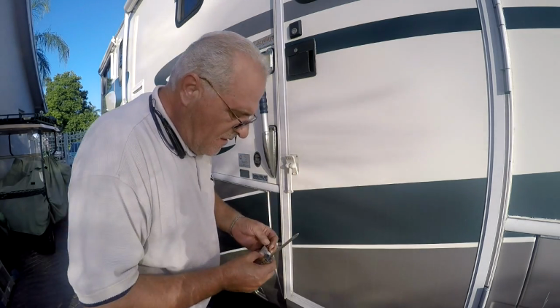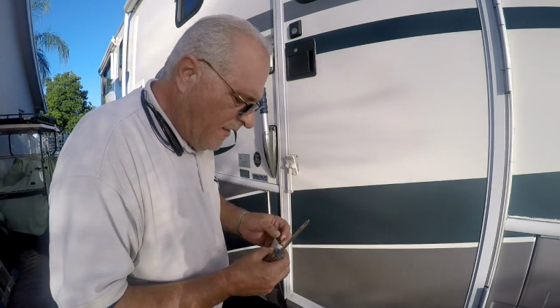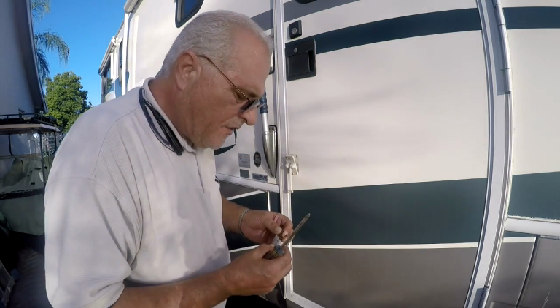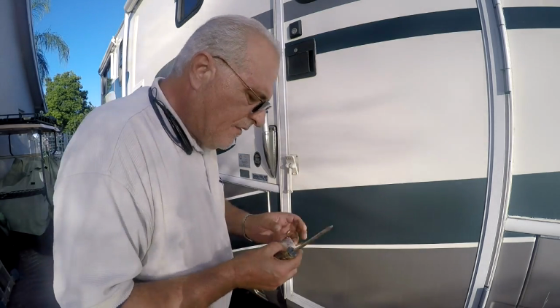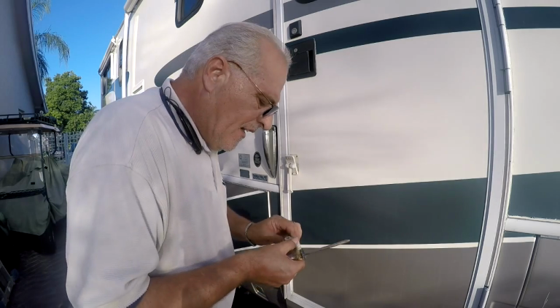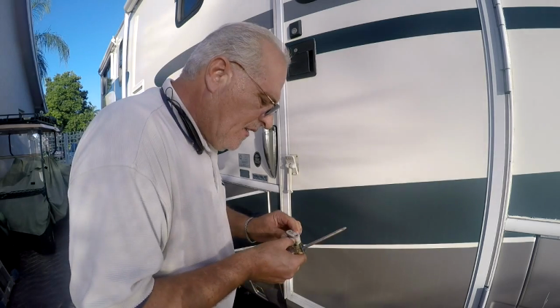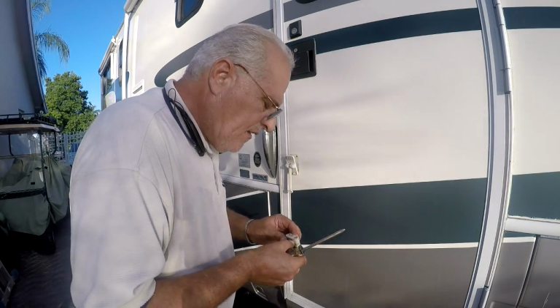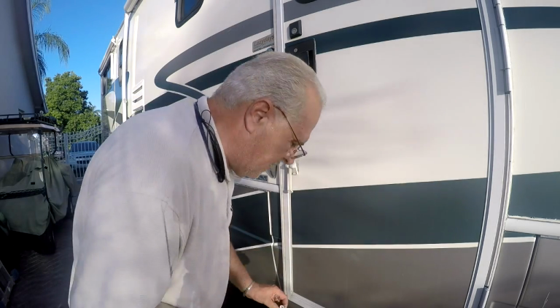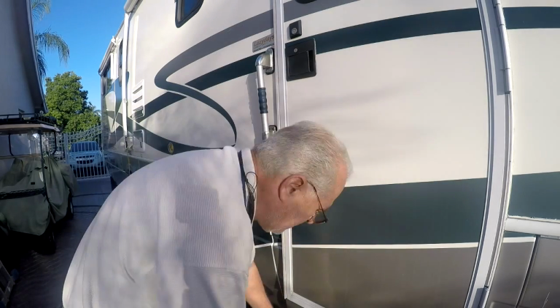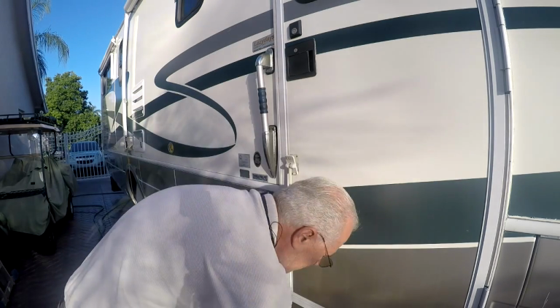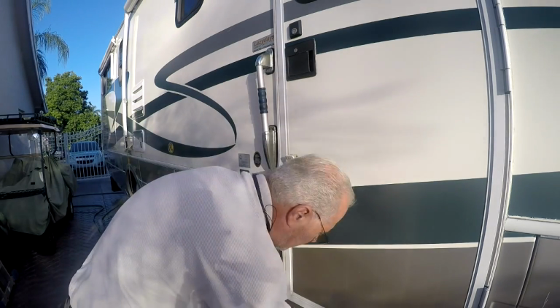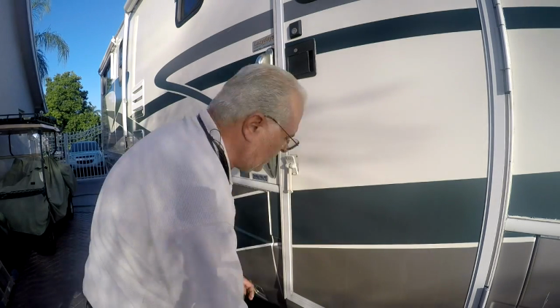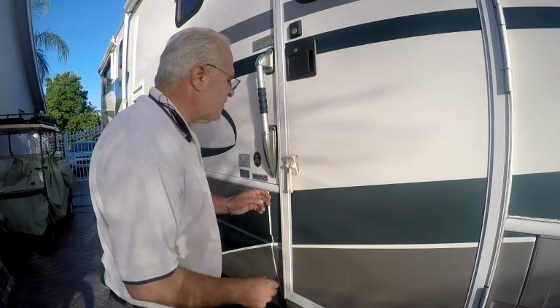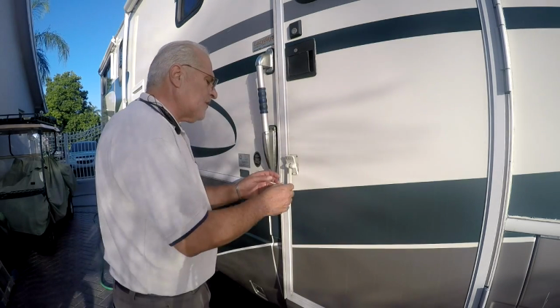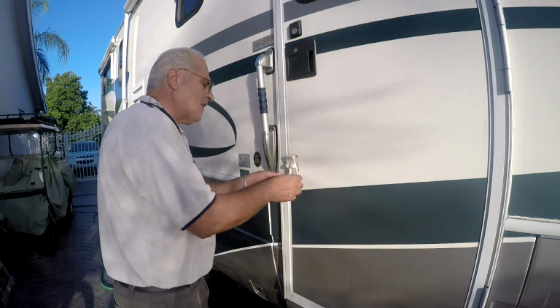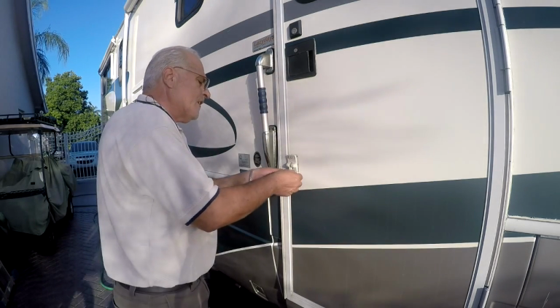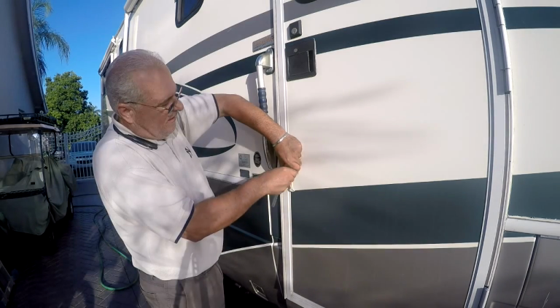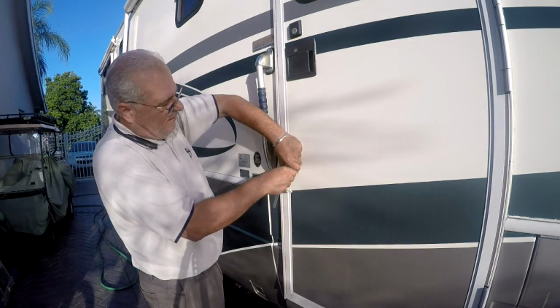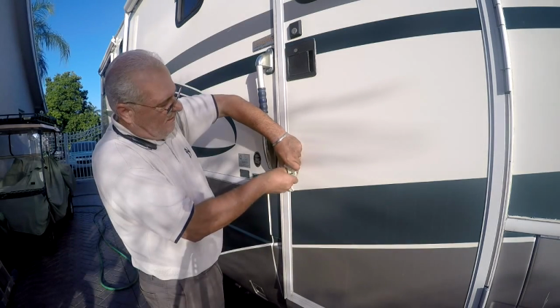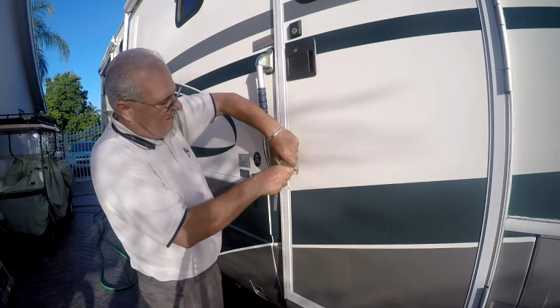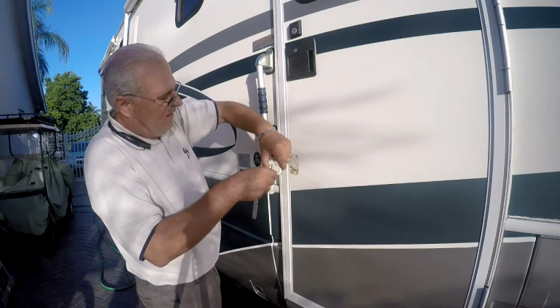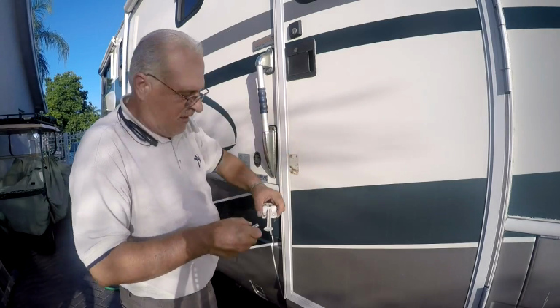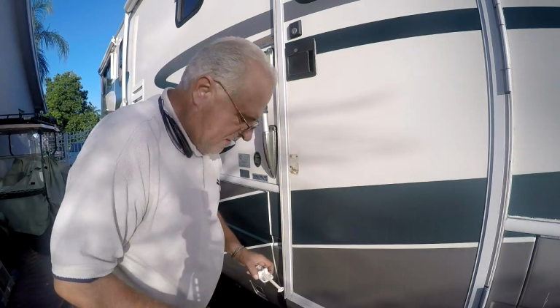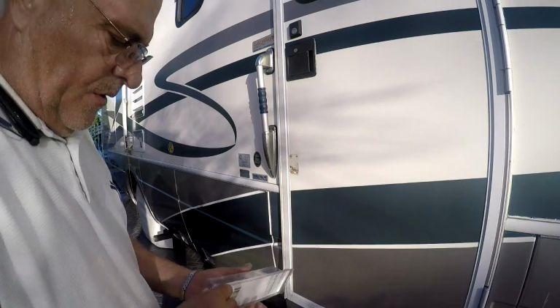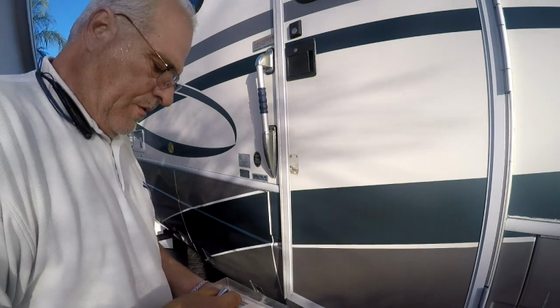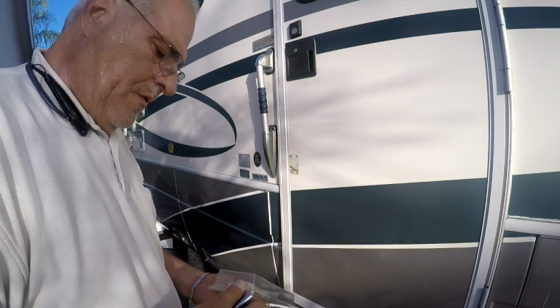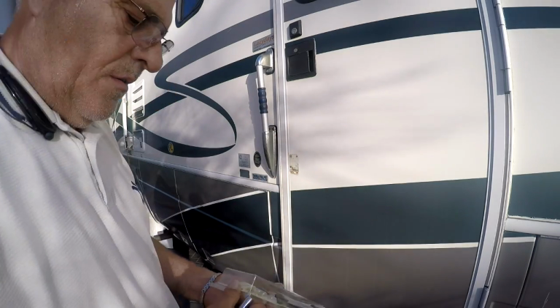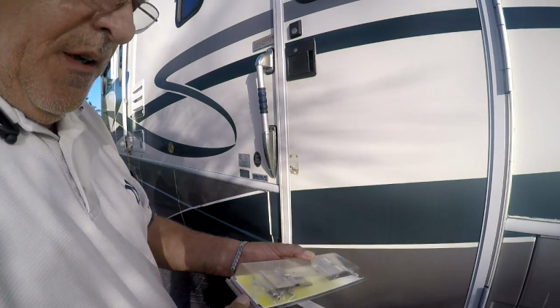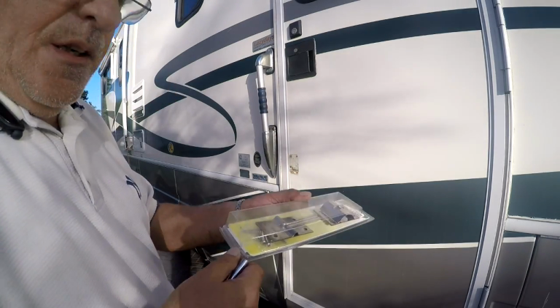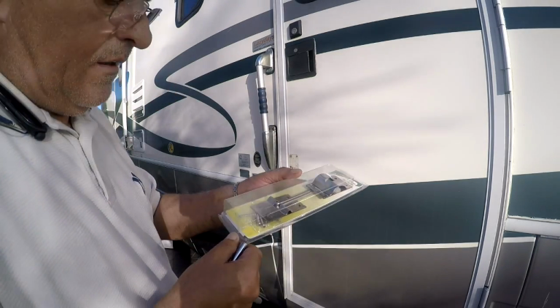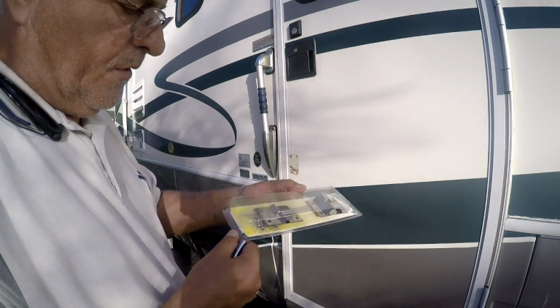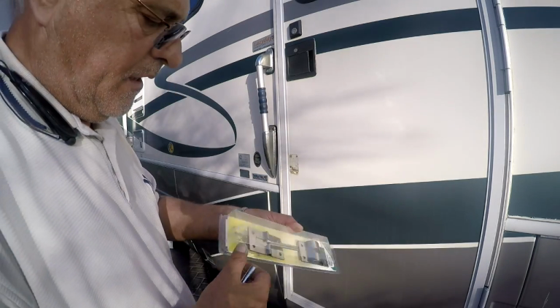These screws have had it. I need some stainless steel screws. The screws do come with it — beautiful thing.